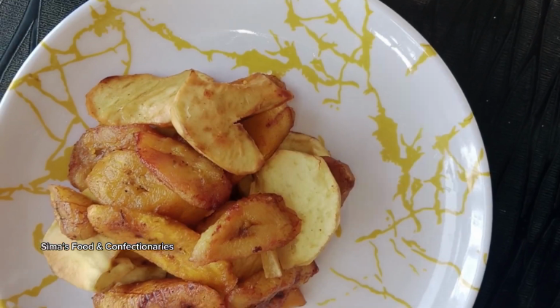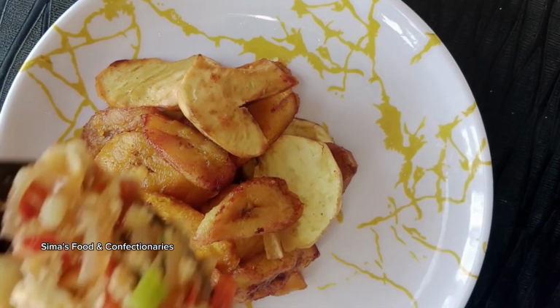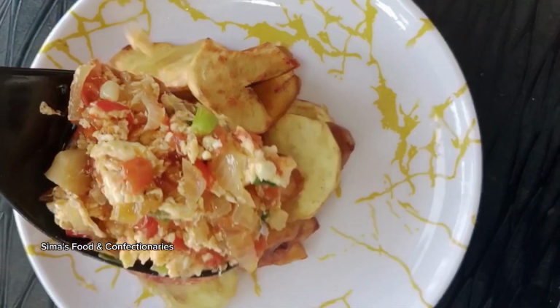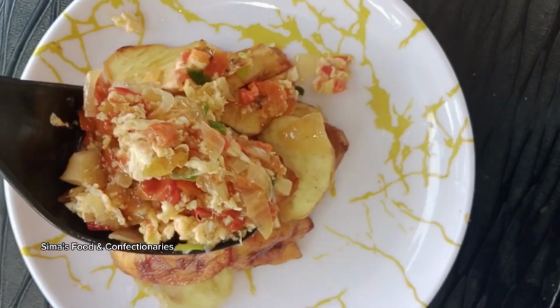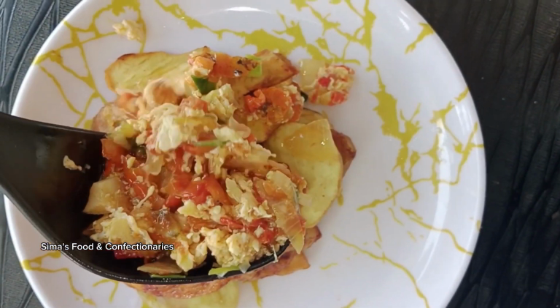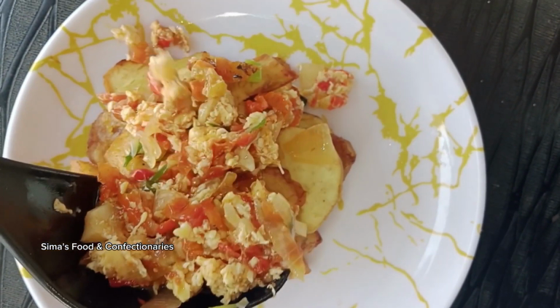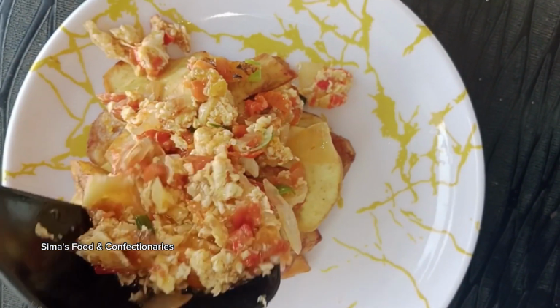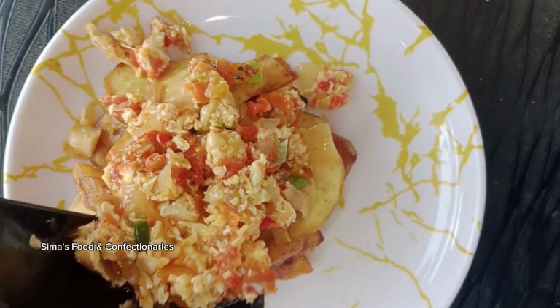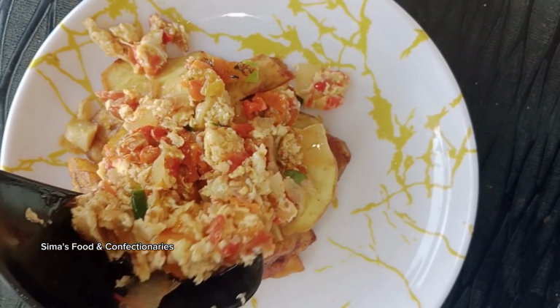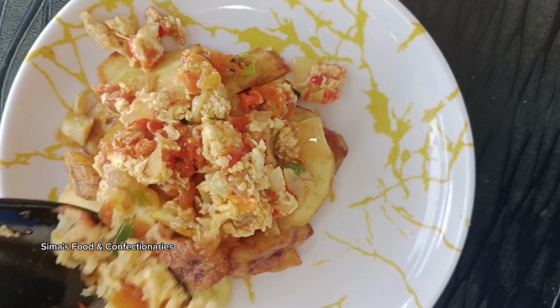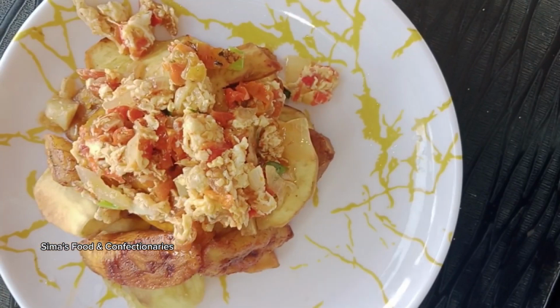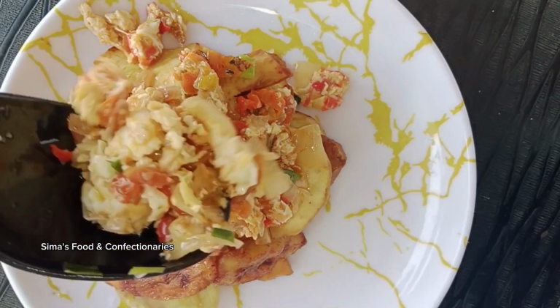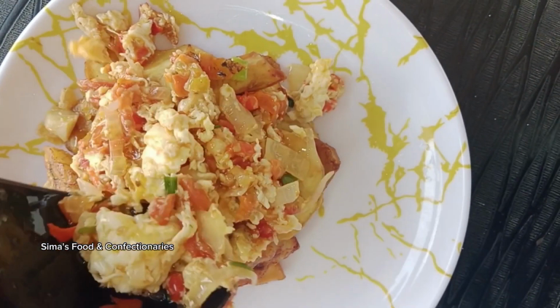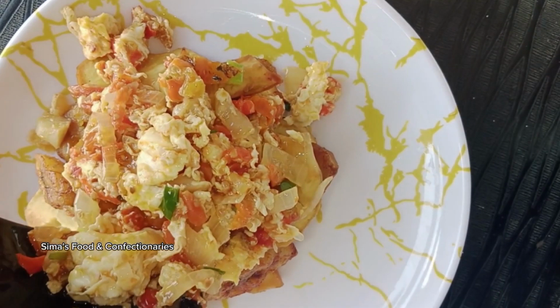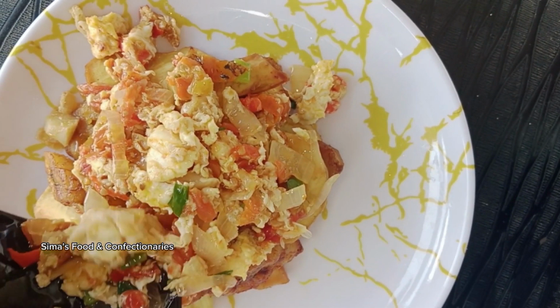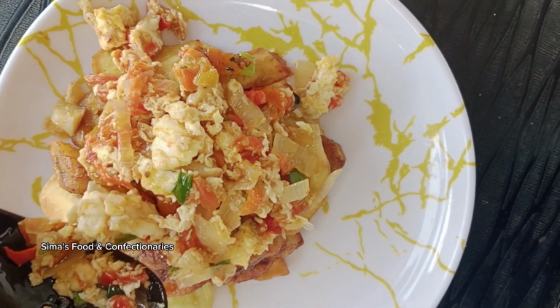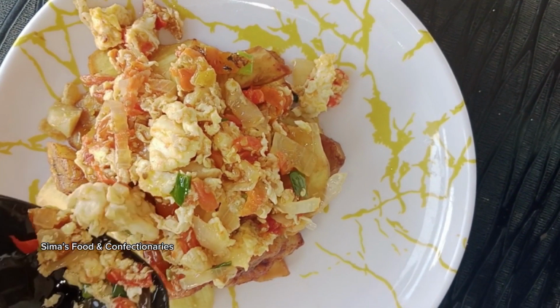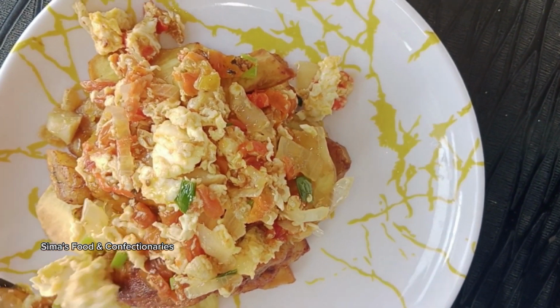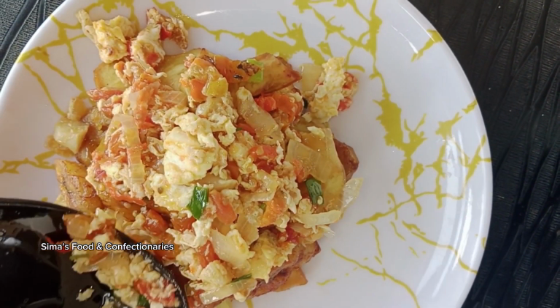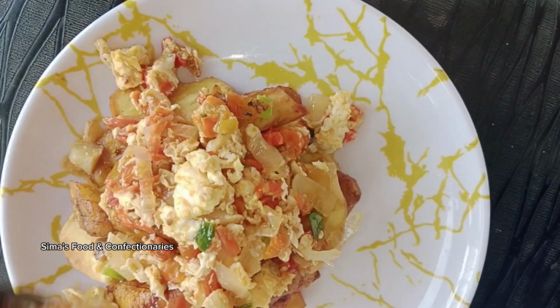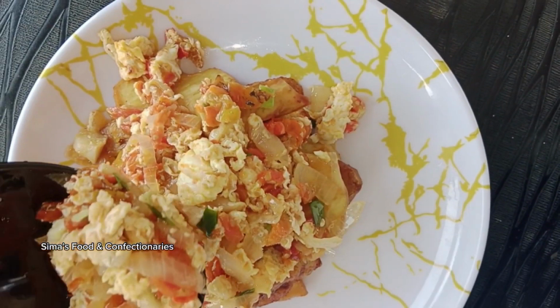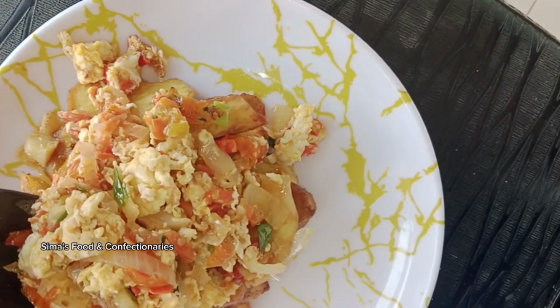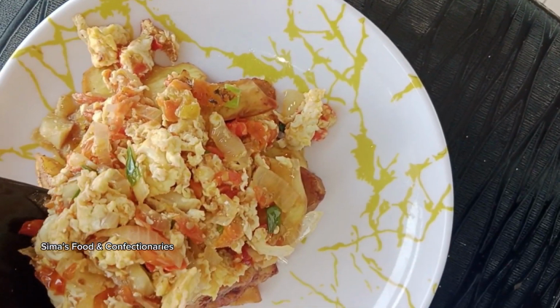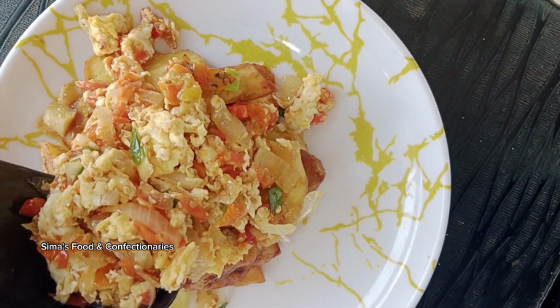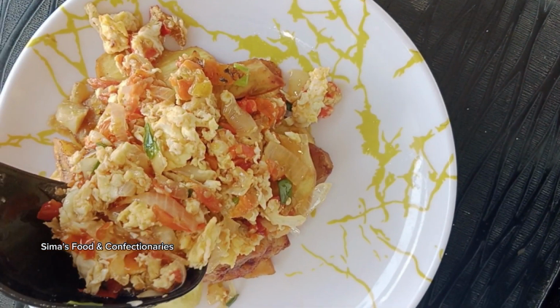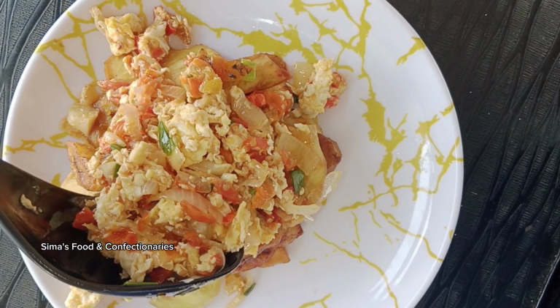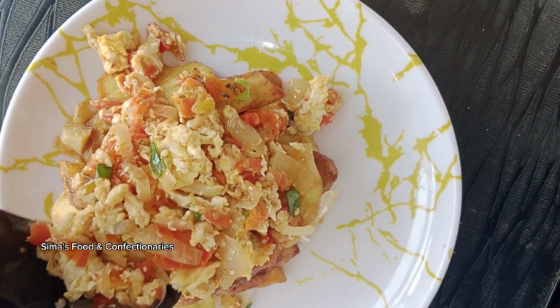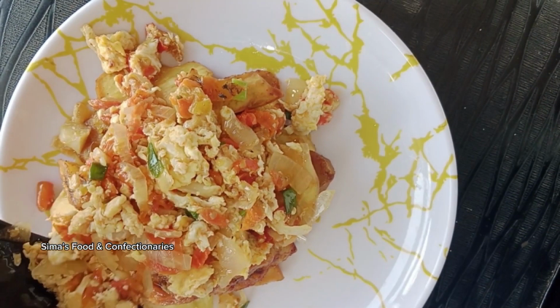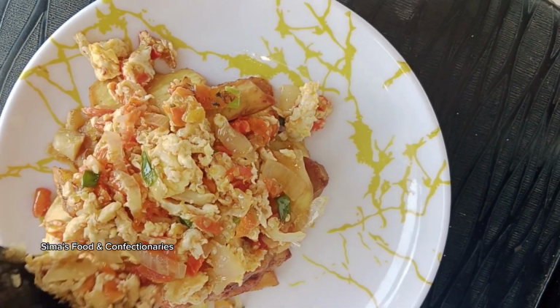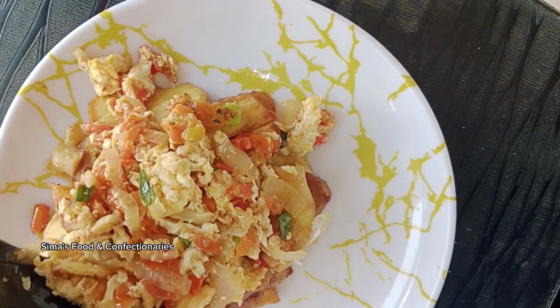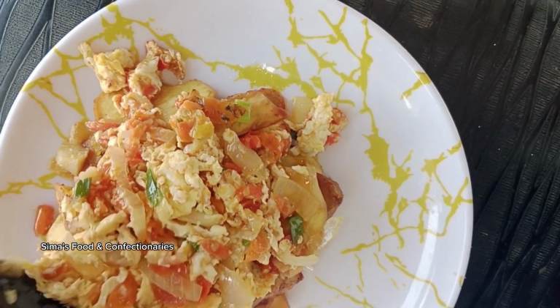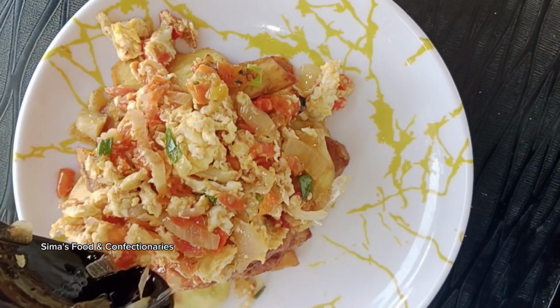Hi everyone, welcome back to my channel! If you're new to my channel, you're highly welcome. Don't forget to click the subscribe button. In today's video, we are making a yummy egg sauce with fried plantain and potatoes.